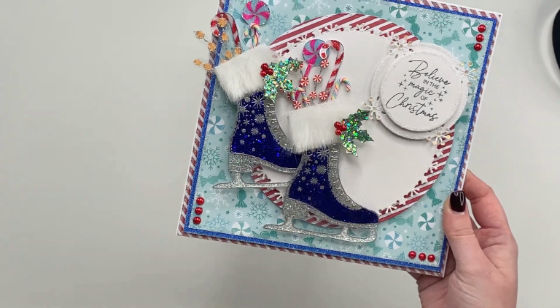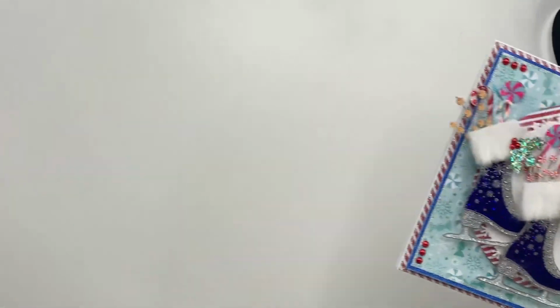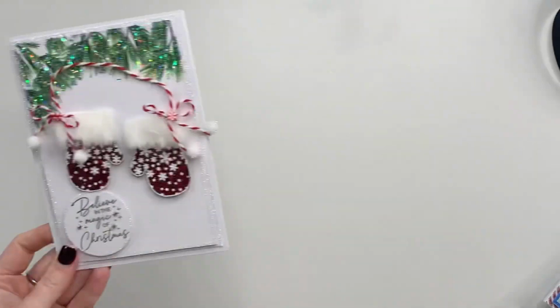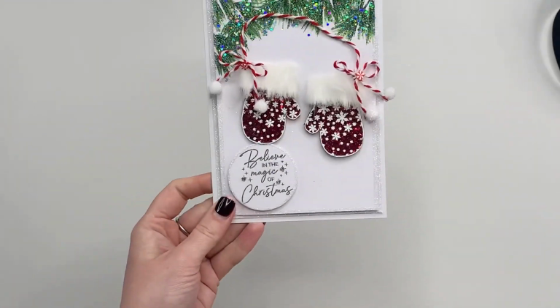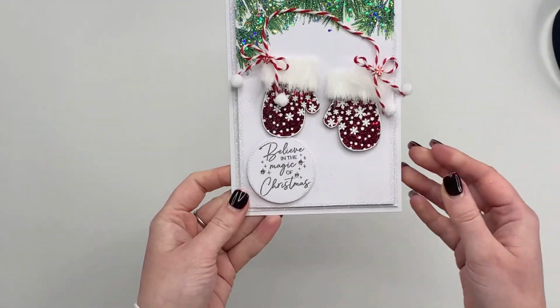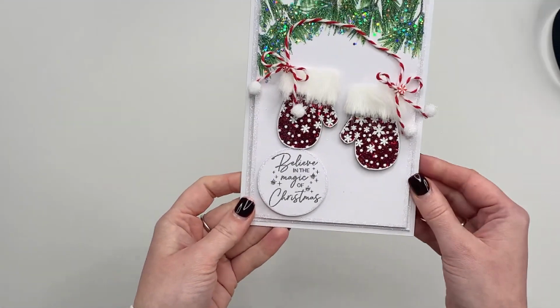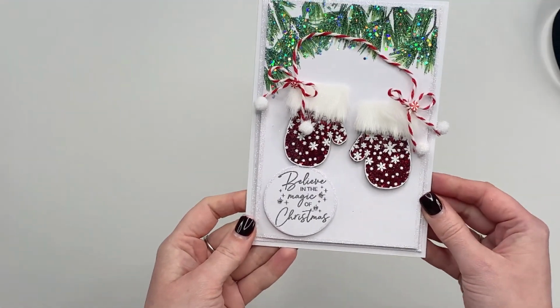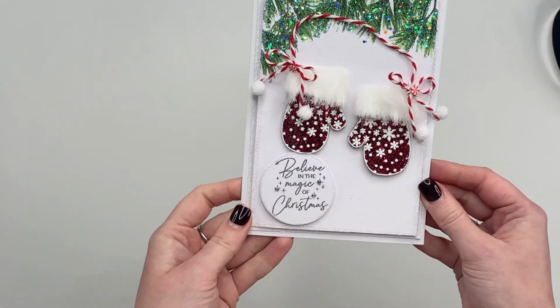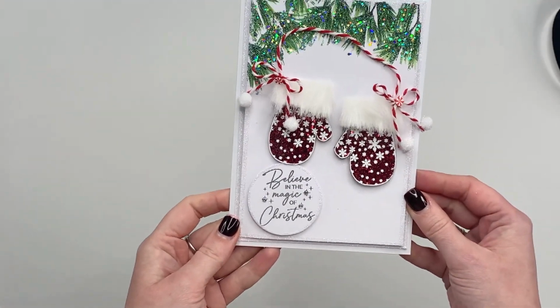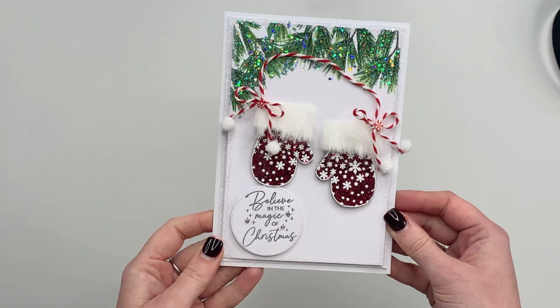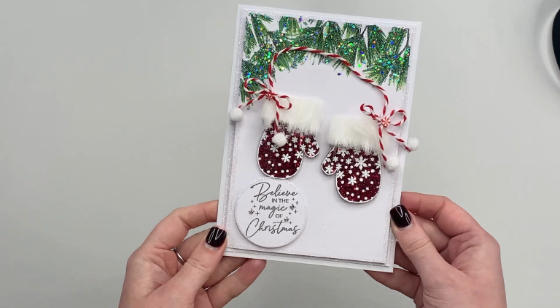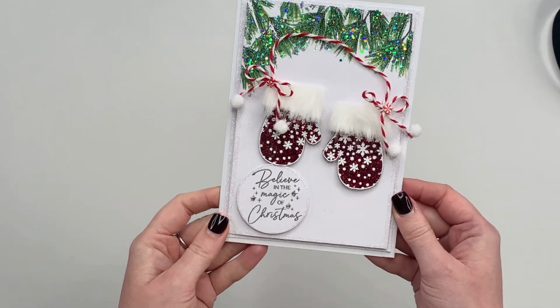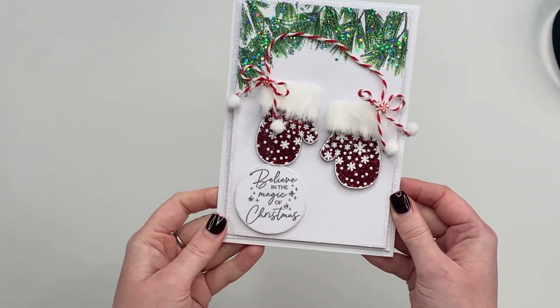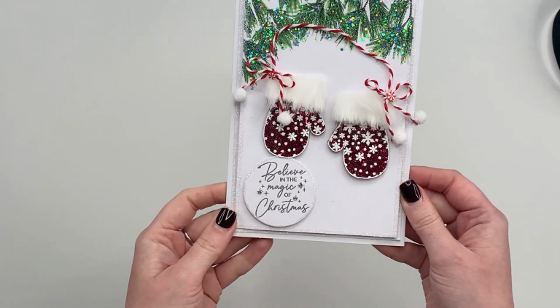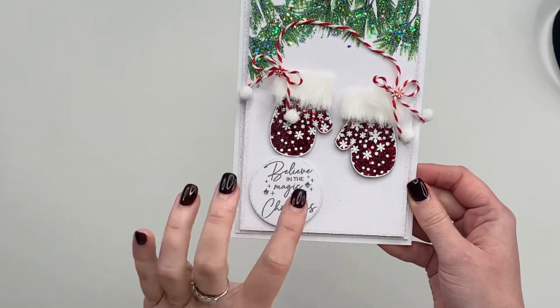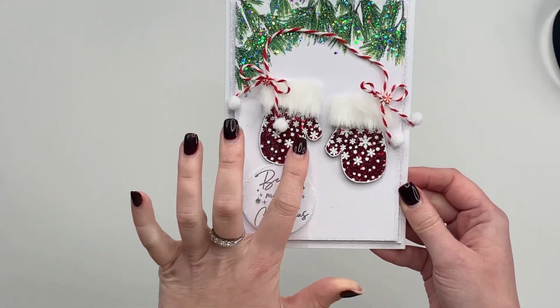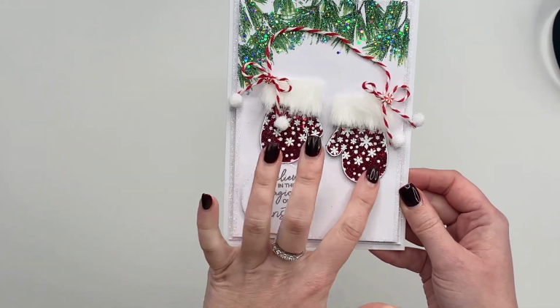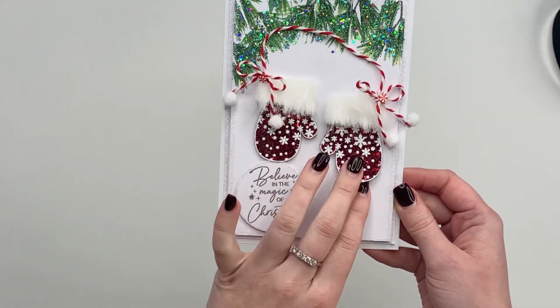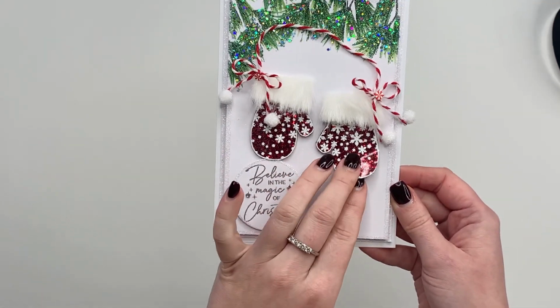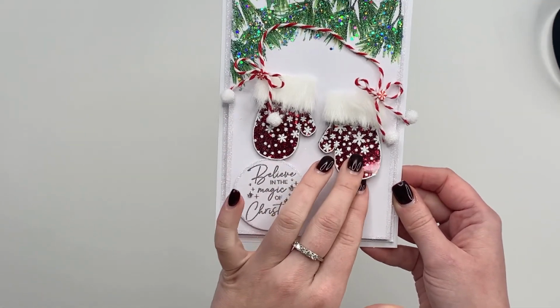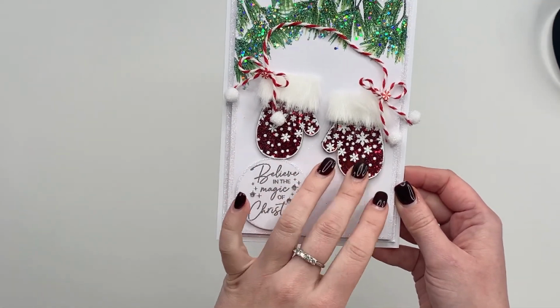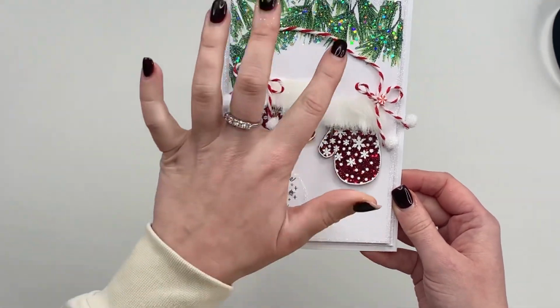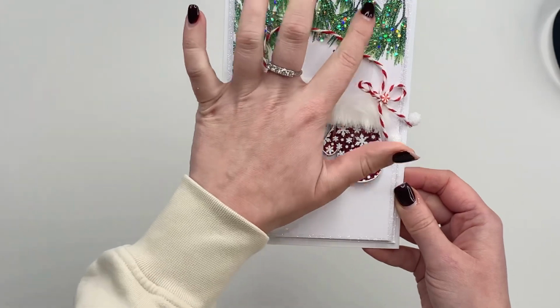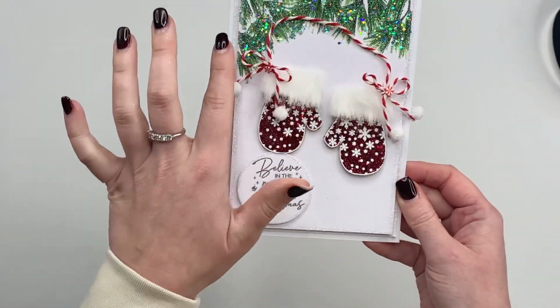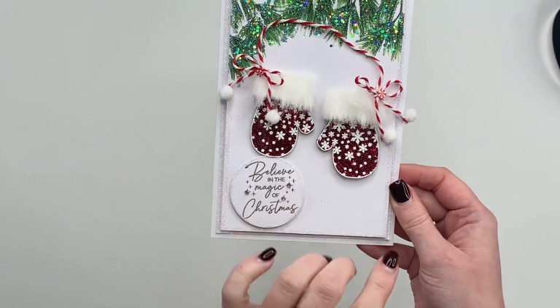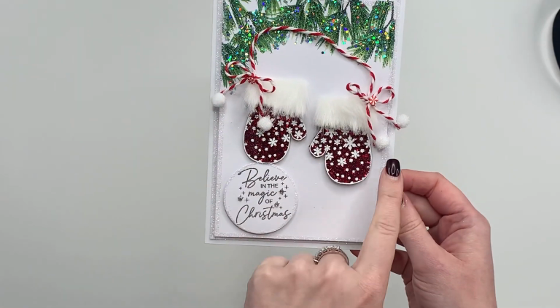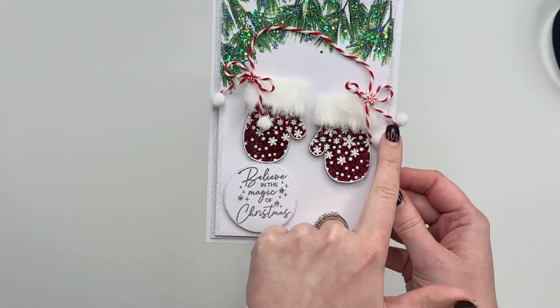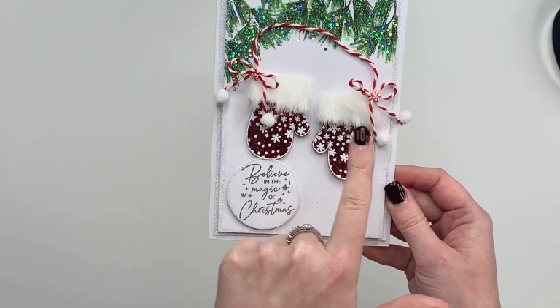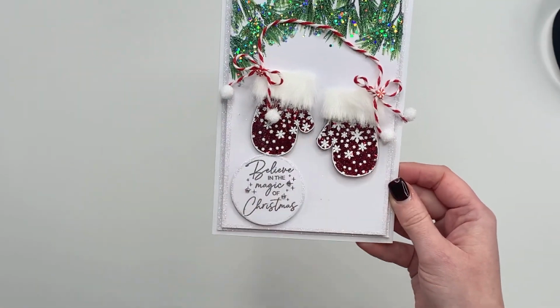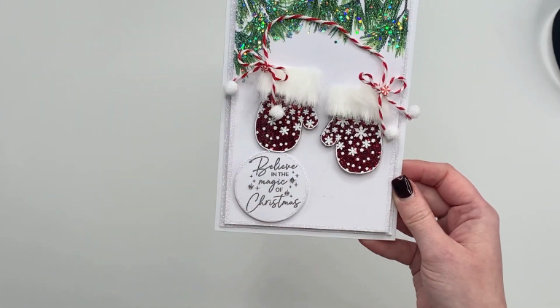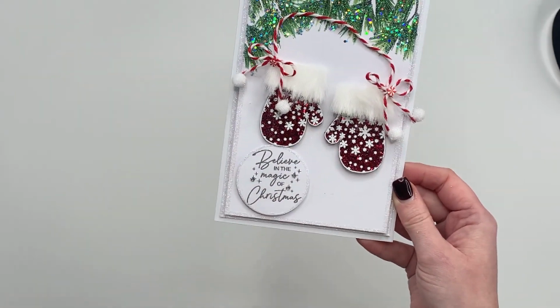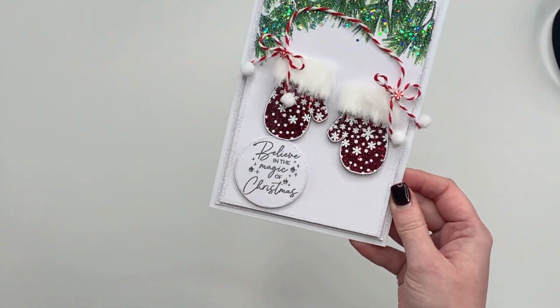You can also make some quick and easy Christmas cards with these as well, like this one with the mittens using your heat resistant acetate again, glittering on the back, adding in that branch stamp behind, adding some twine and some little pom-poms.